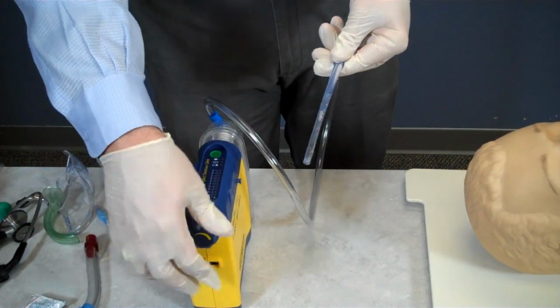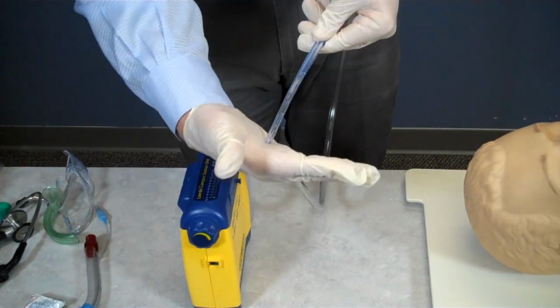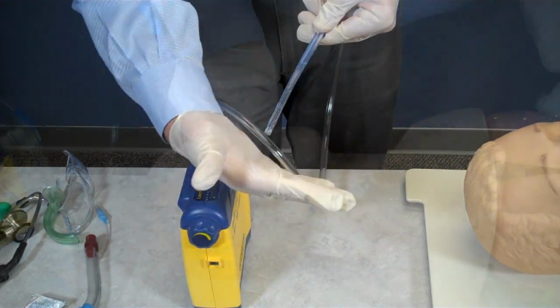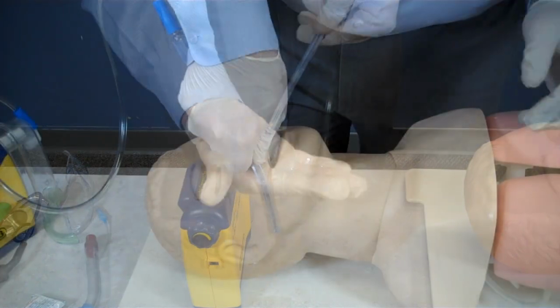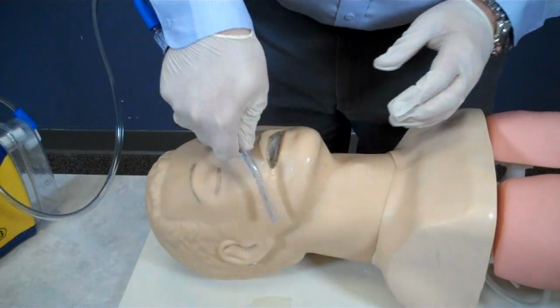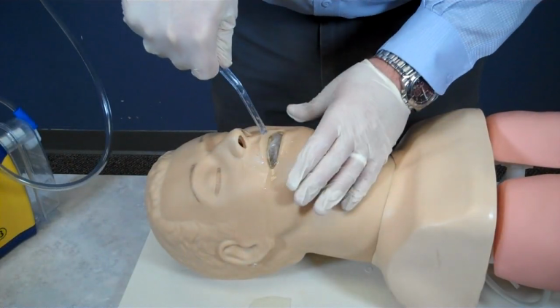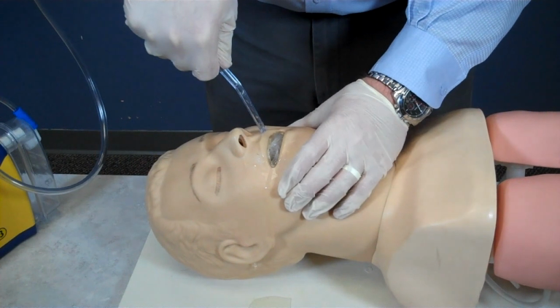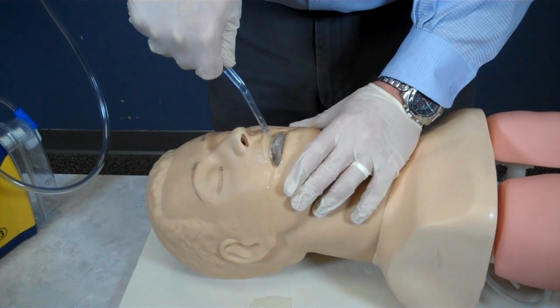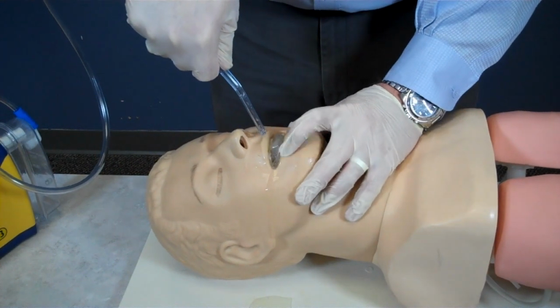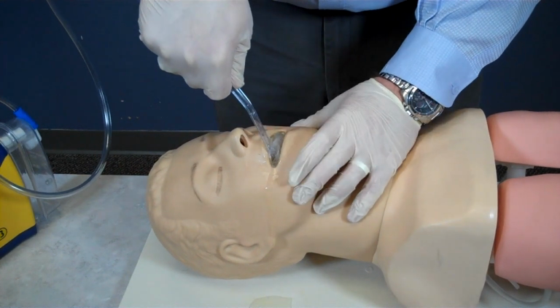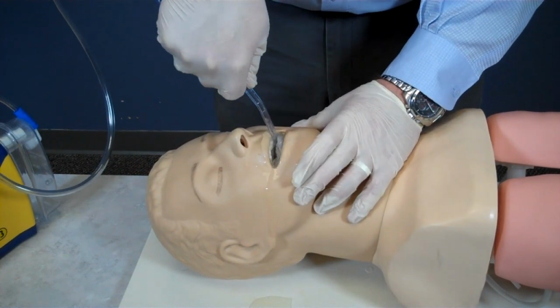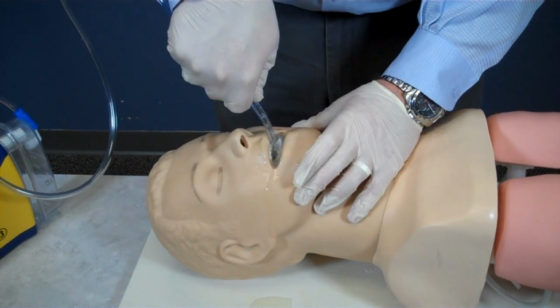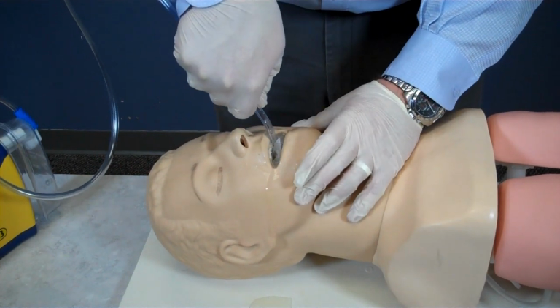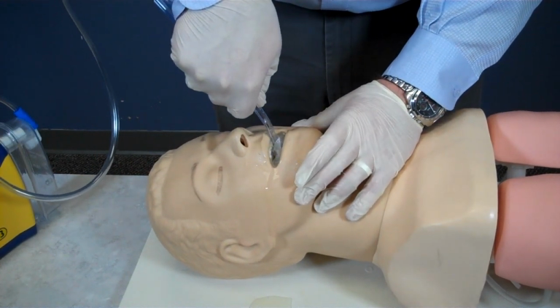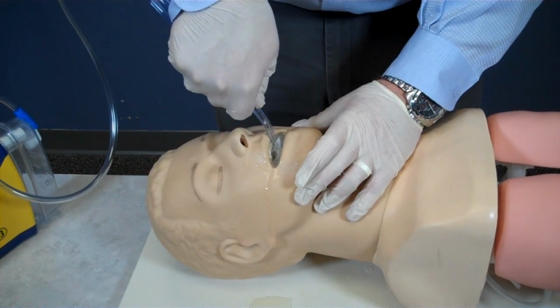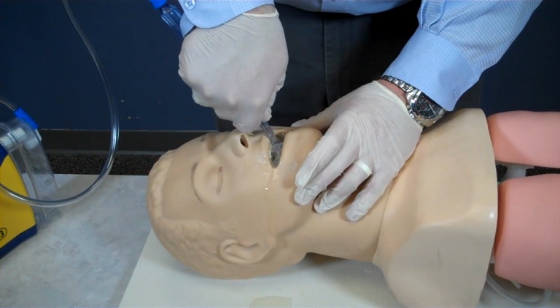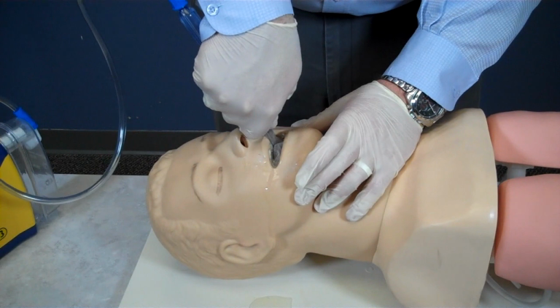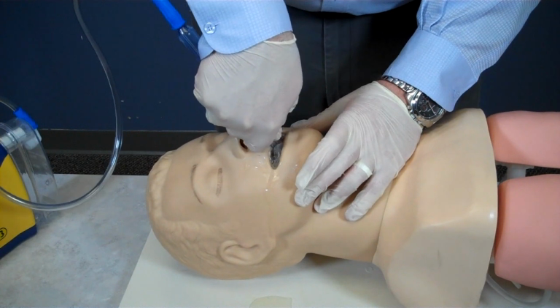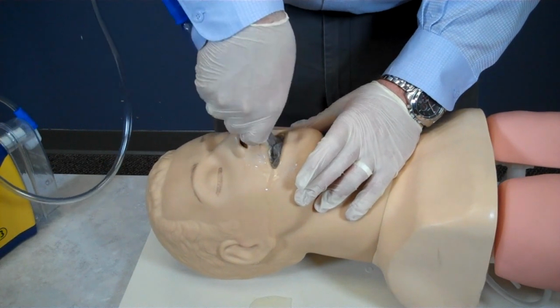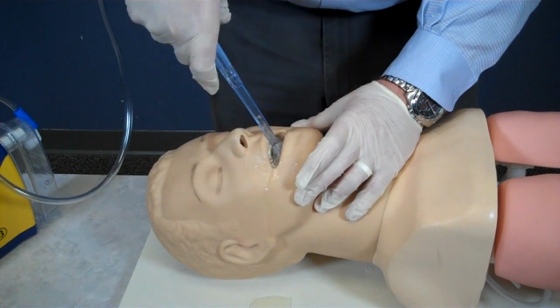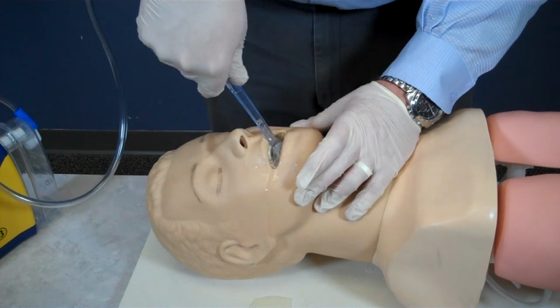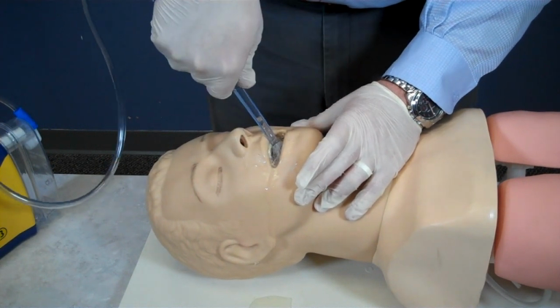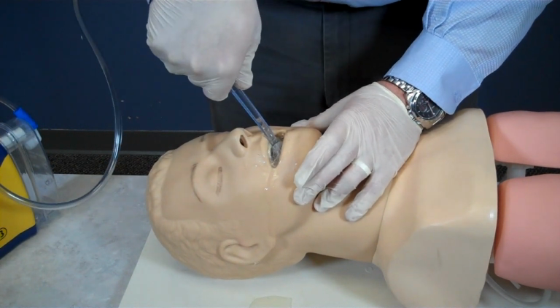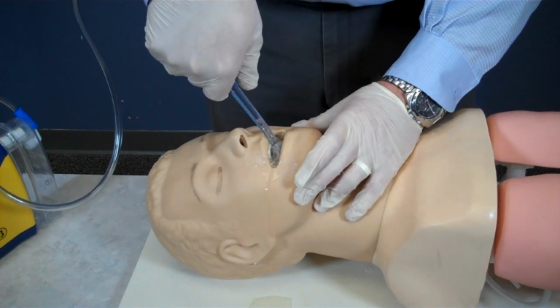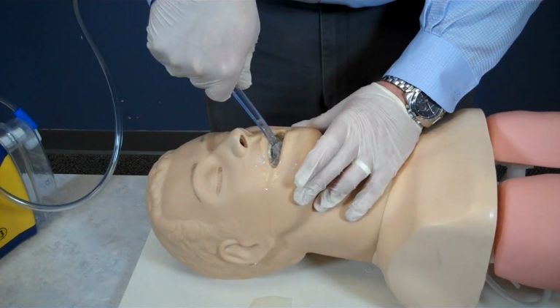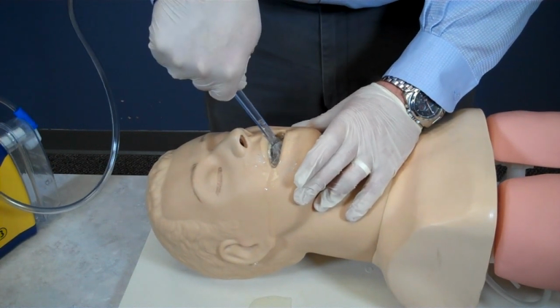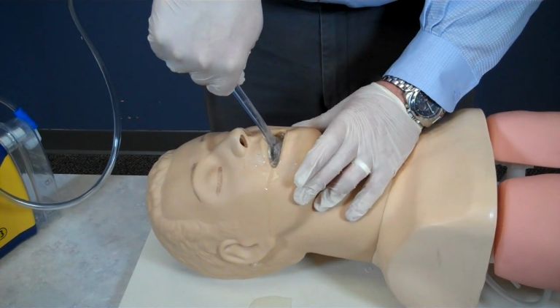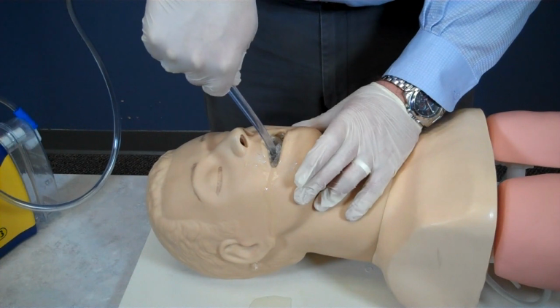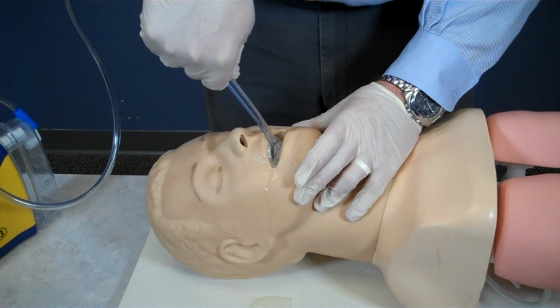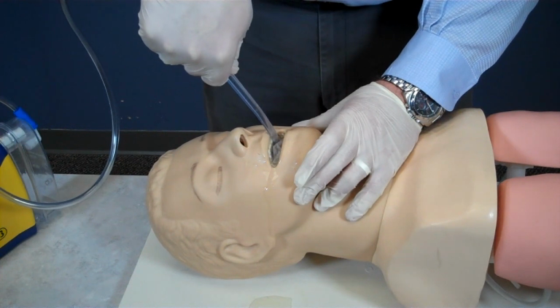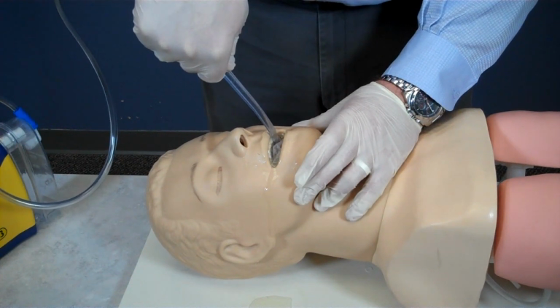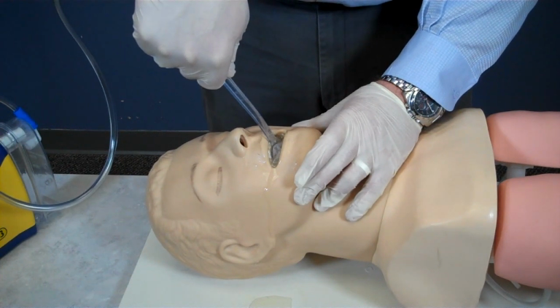I will insert the rigid suction catheter into the patient's mouth without applying suction. I will only insert this as far as I can see. I will suction the mouth and oral pharynx as I withdraw the catheter. I will not suction for more than 15 seconds.